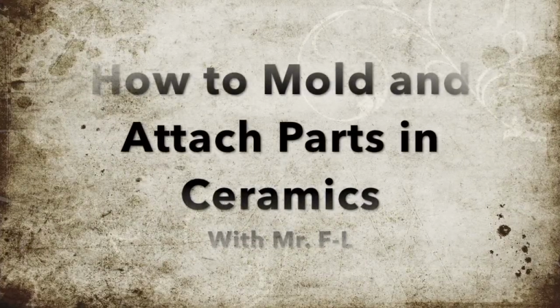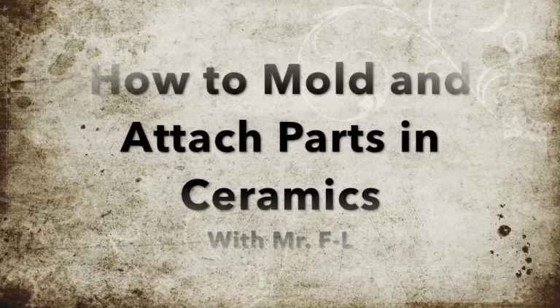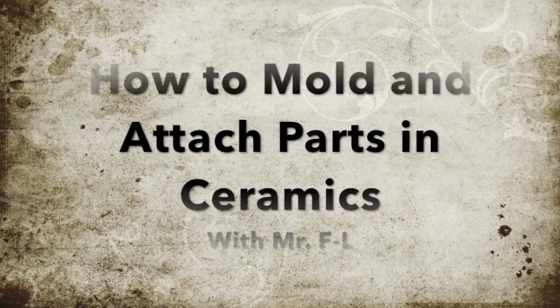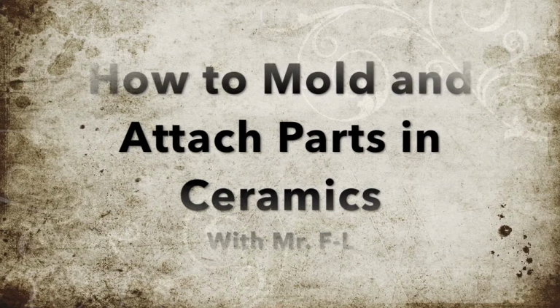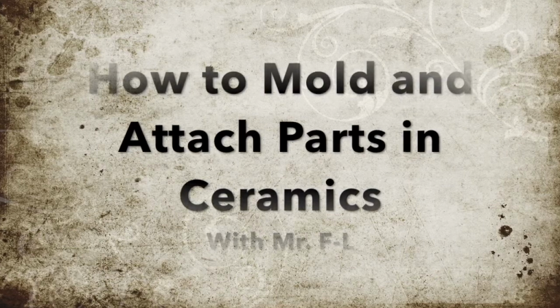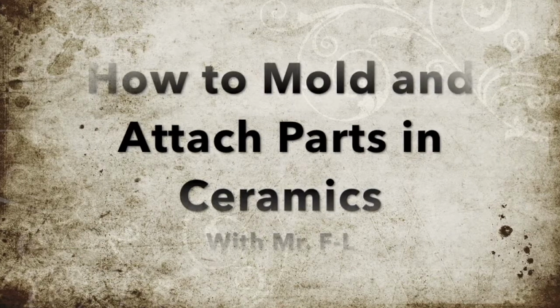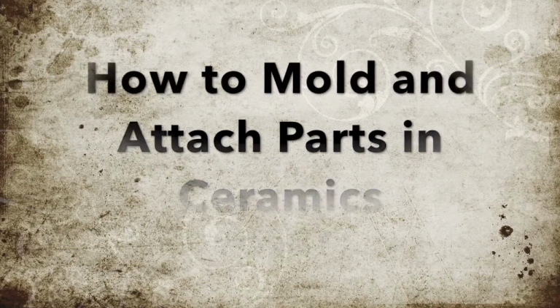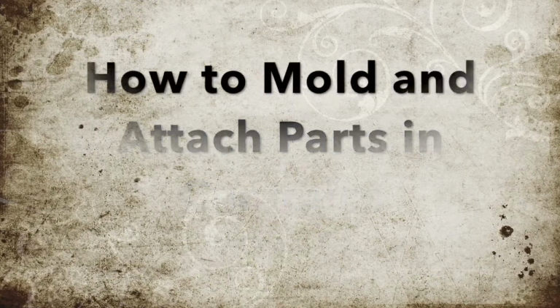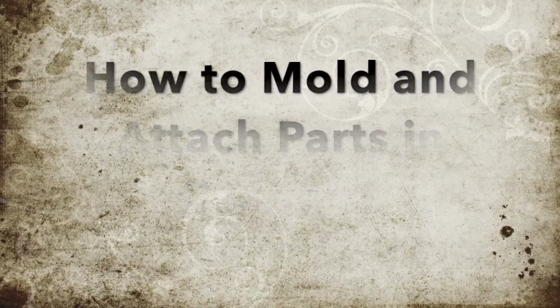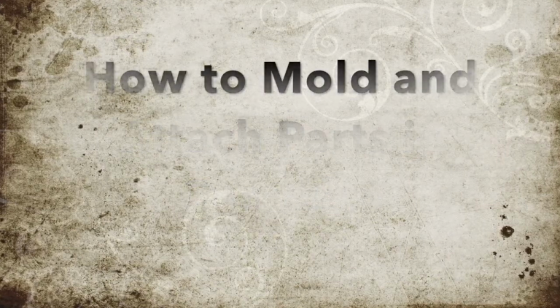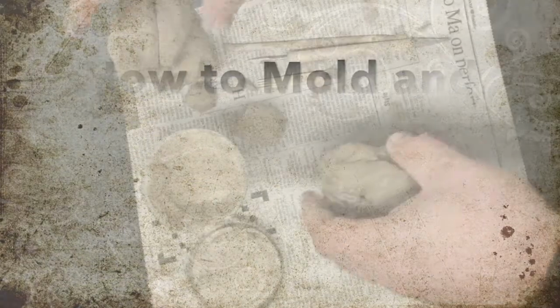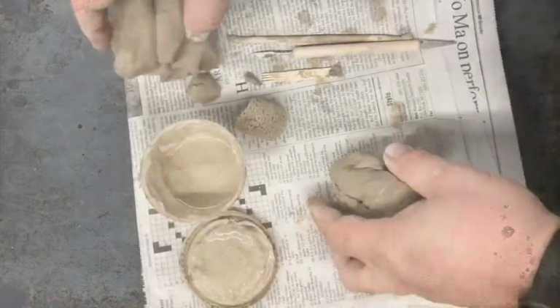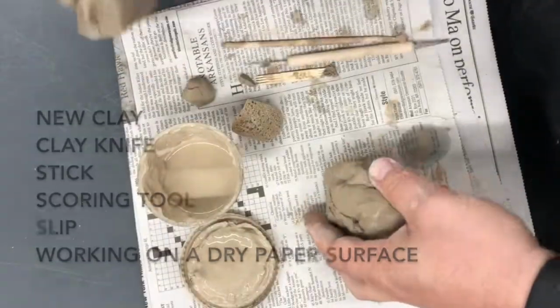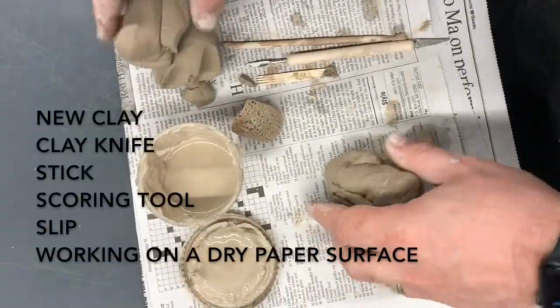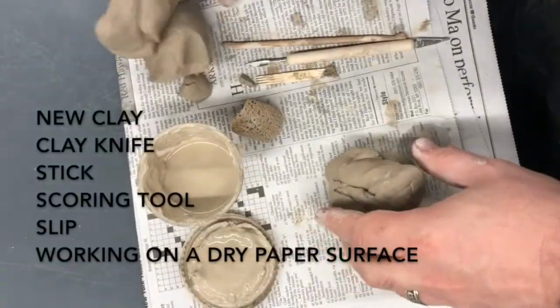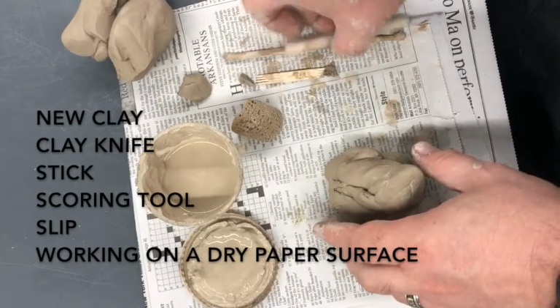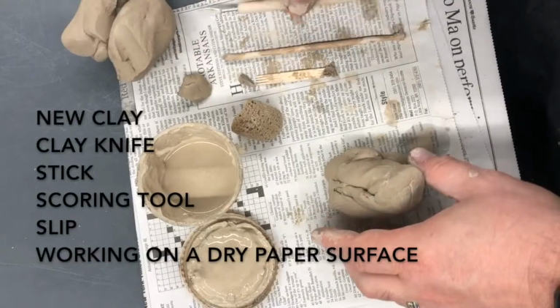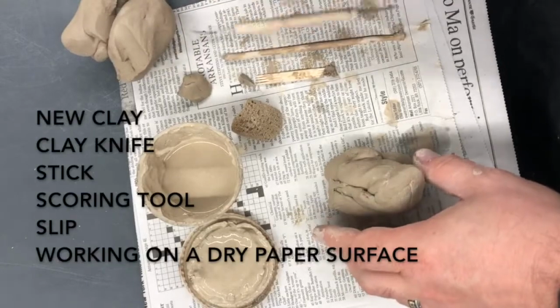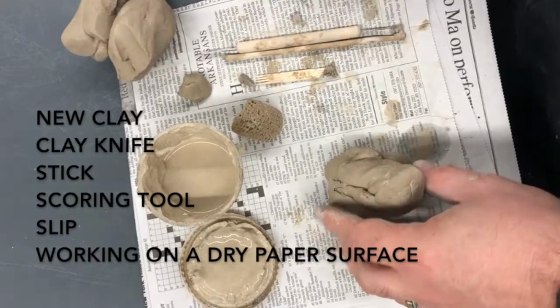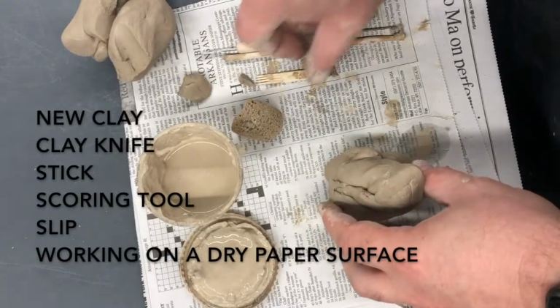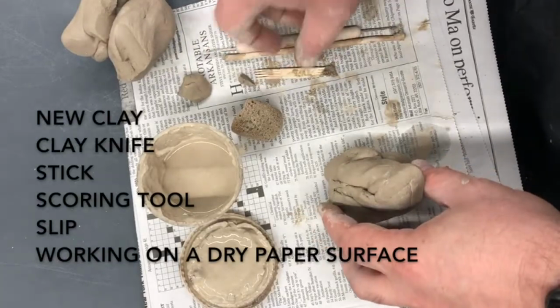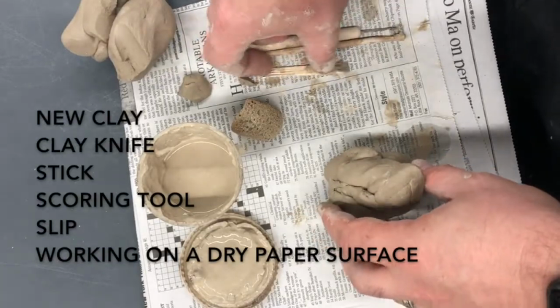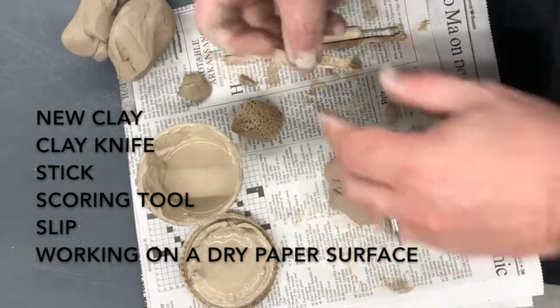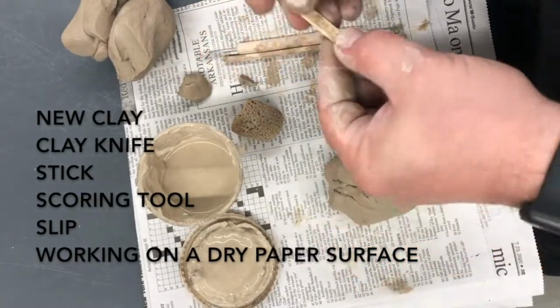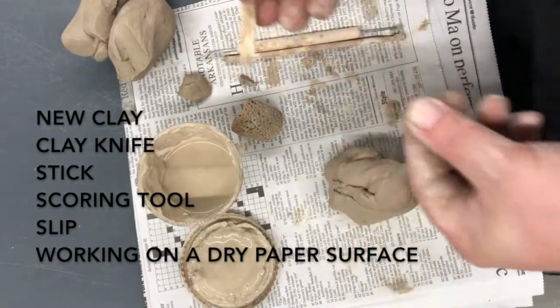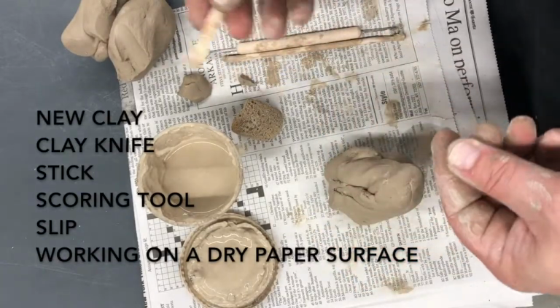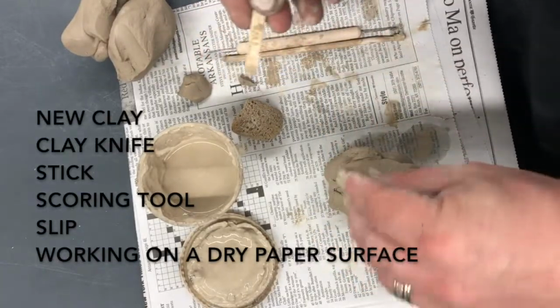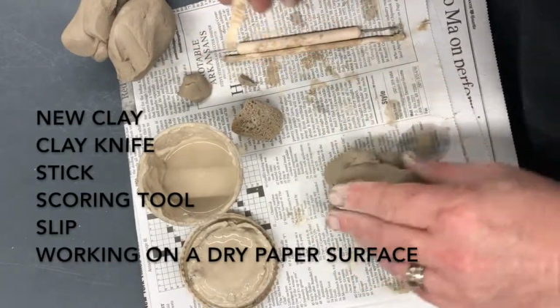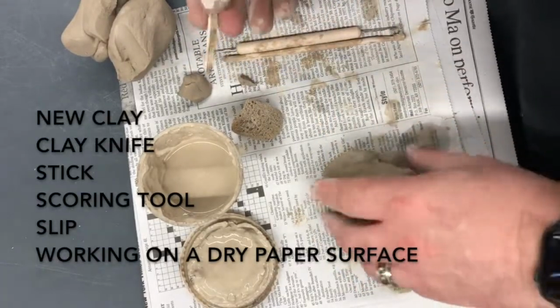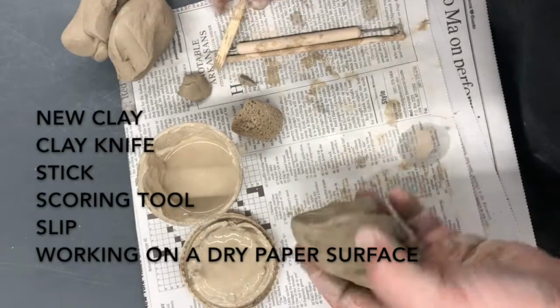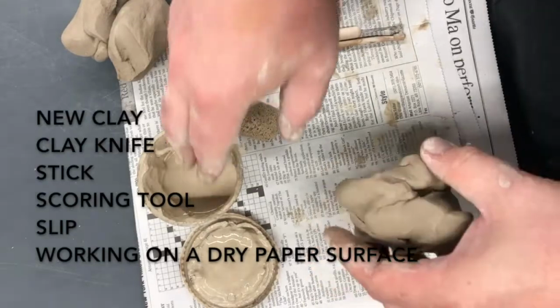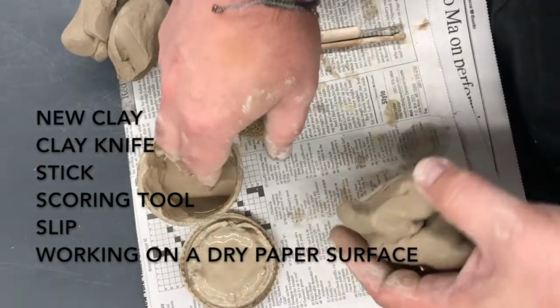This is a brief video highlighting methods to attach things together and hand build using clay. I have some simple tools: a clay knife, a stick, a scoring tool, and slip.